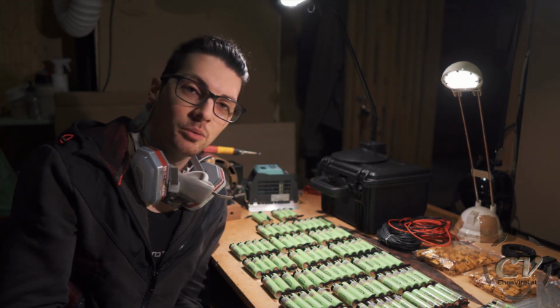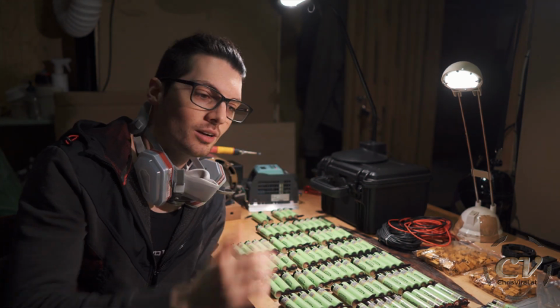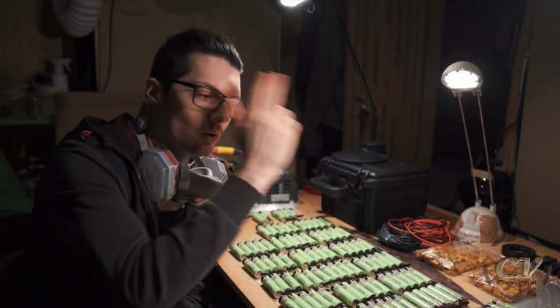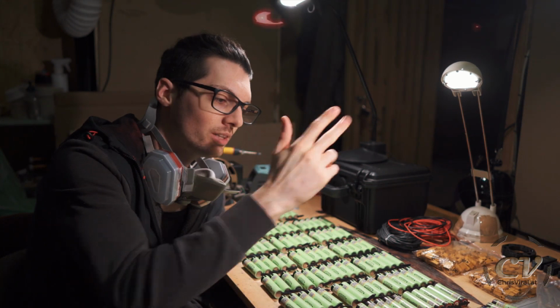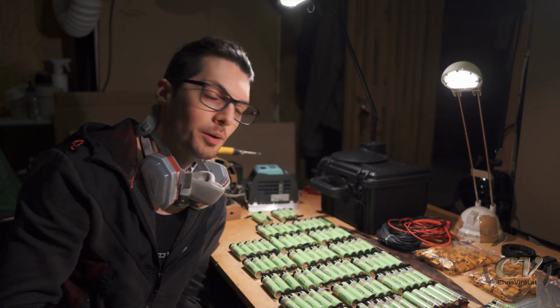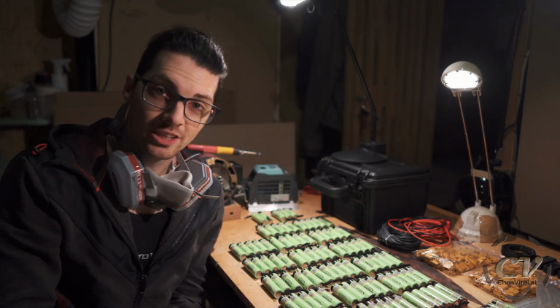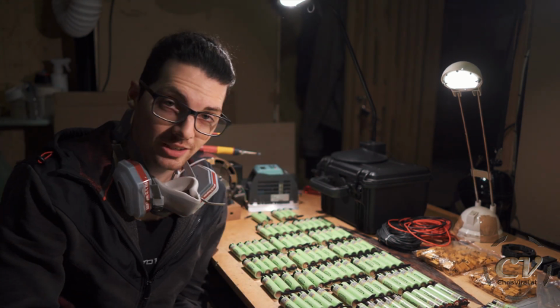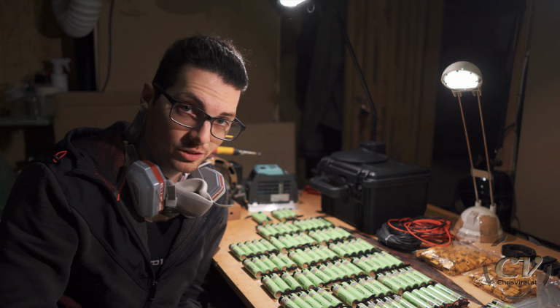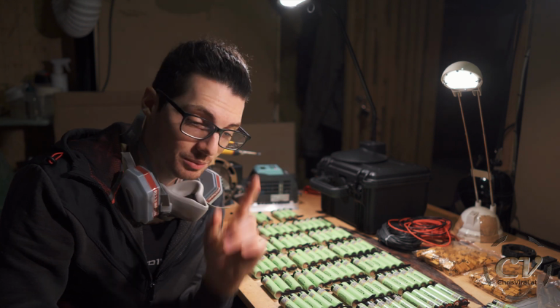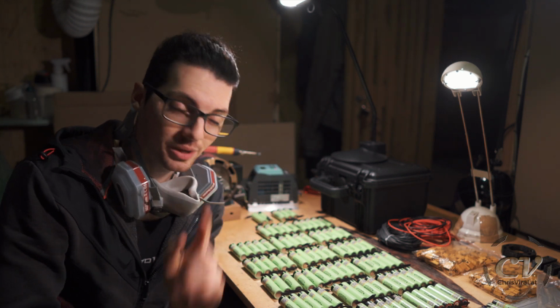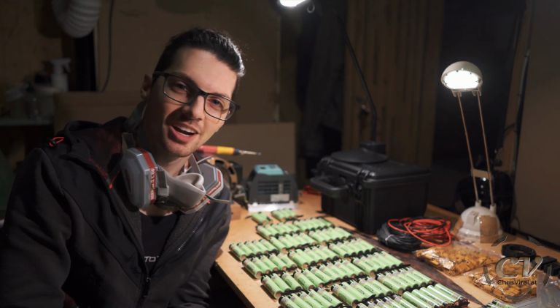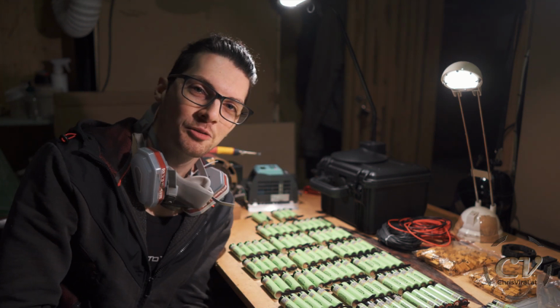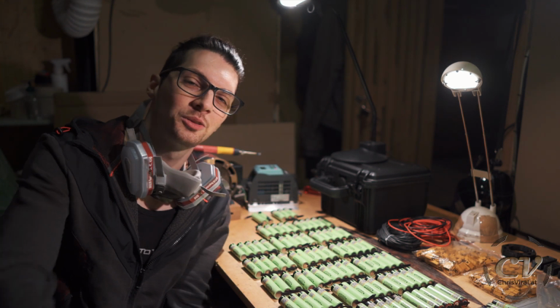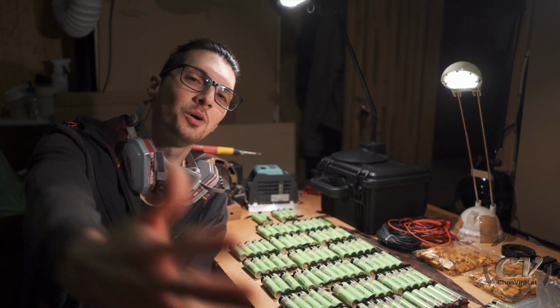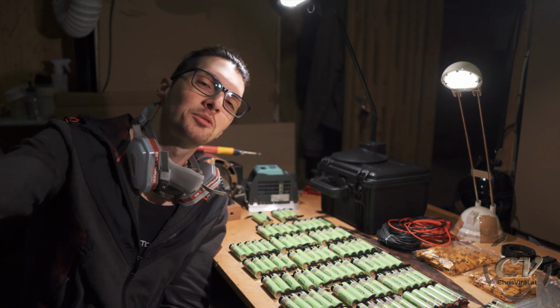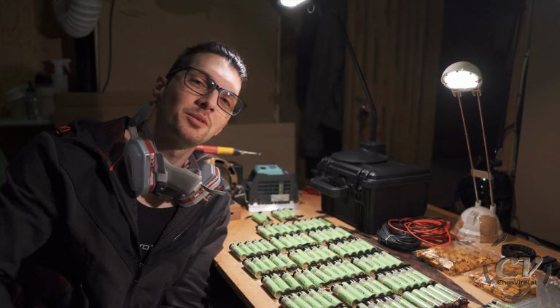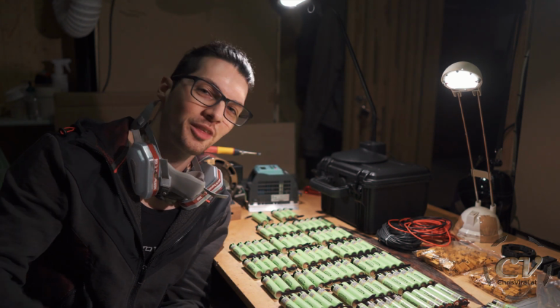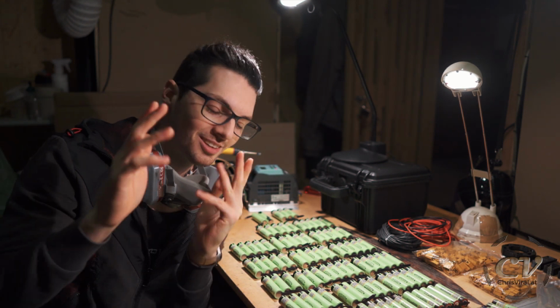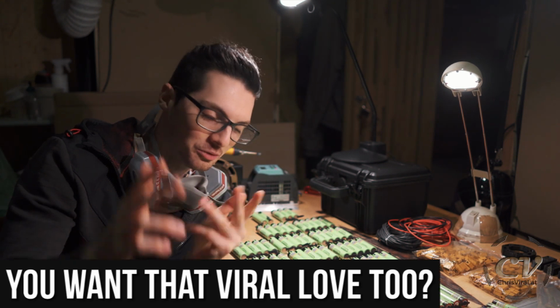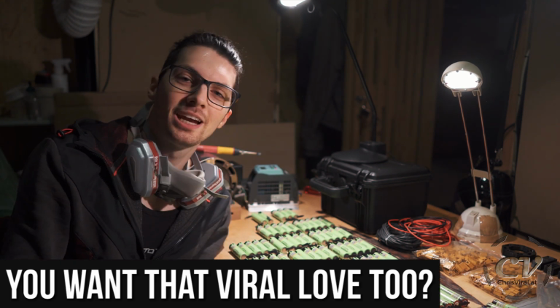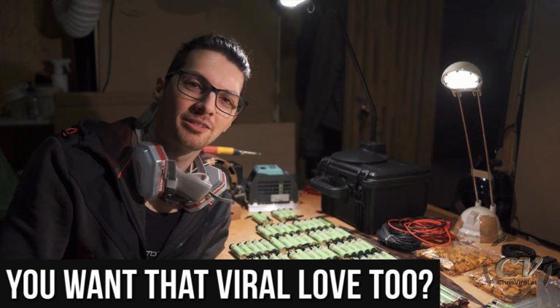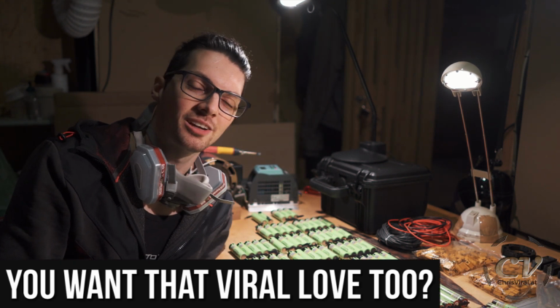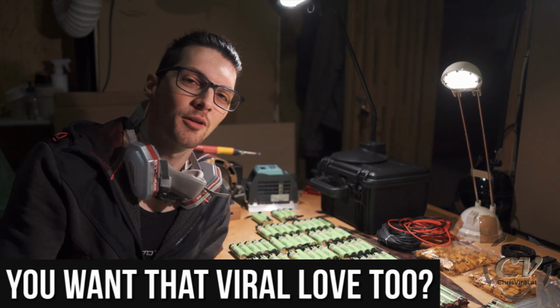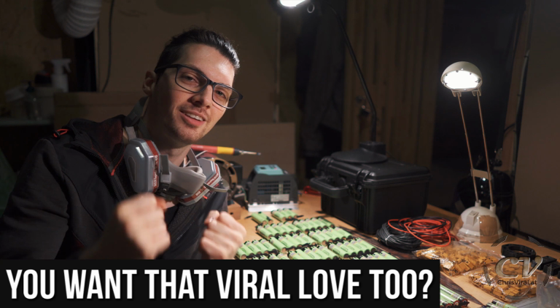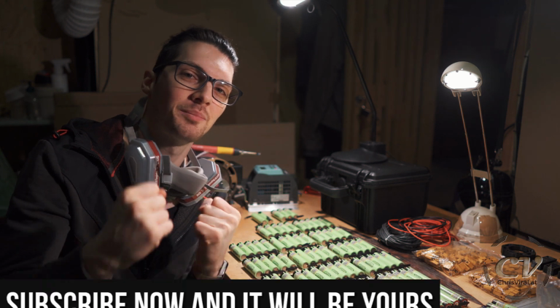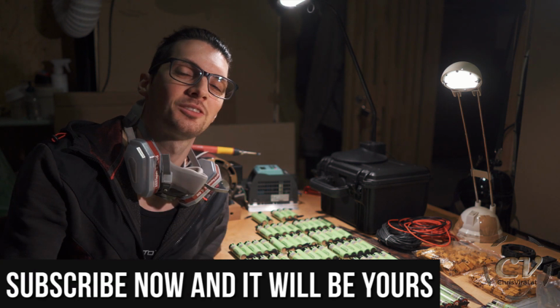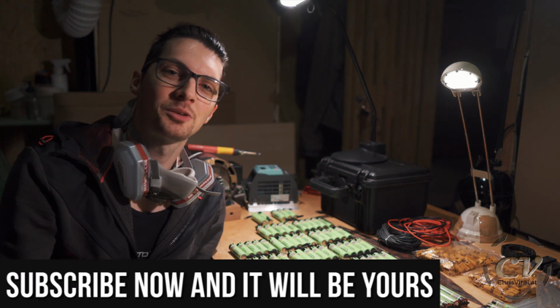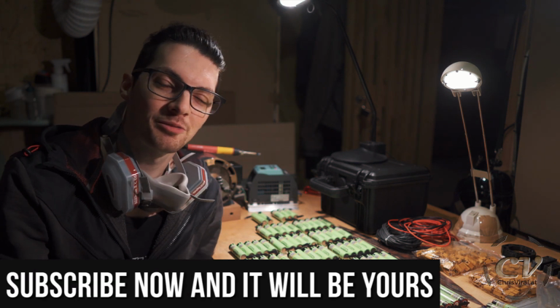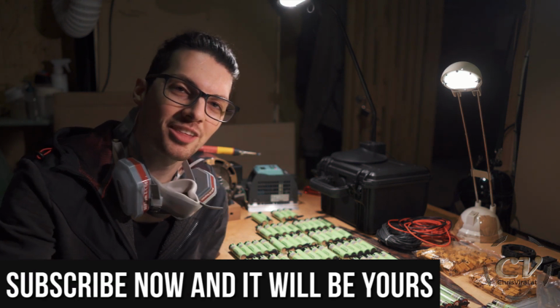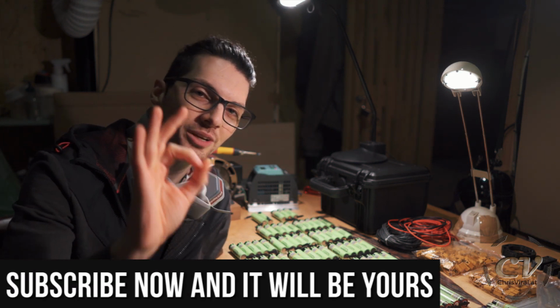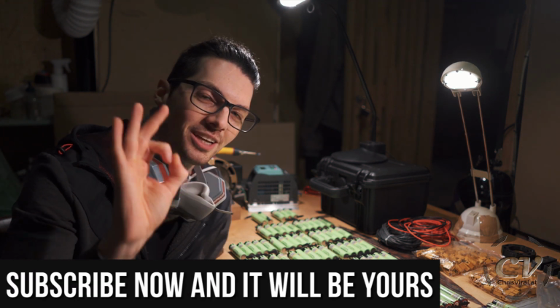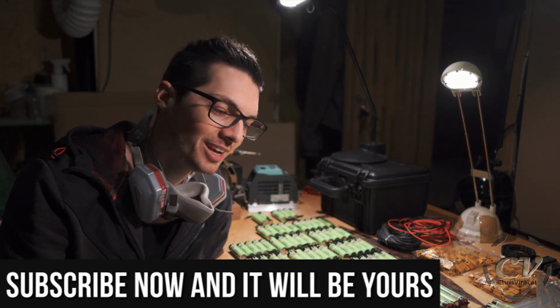By the way, all the DIY projects are right here — watch them all. But before we get started, love goes out to all my subscribers. Thank you for making my life special and worth living to the max, so let me try to get back with a sweet, sweet video.